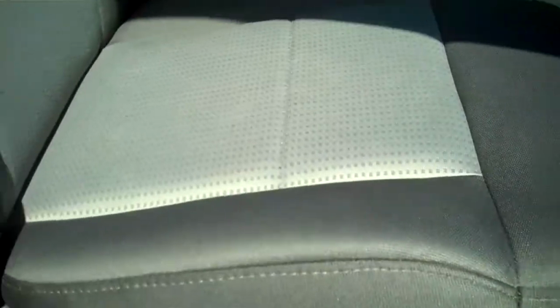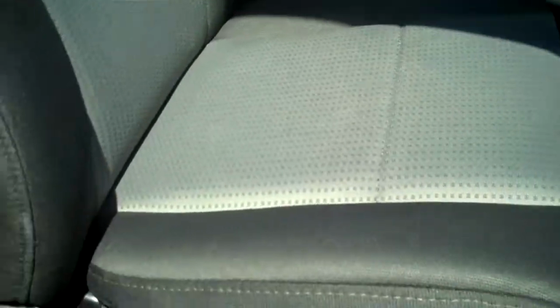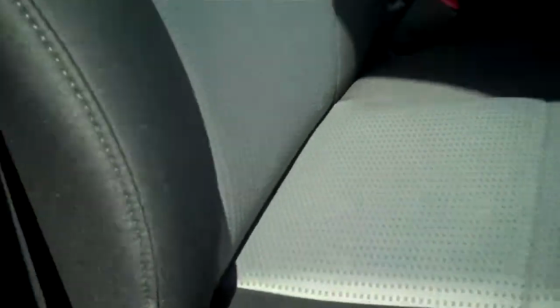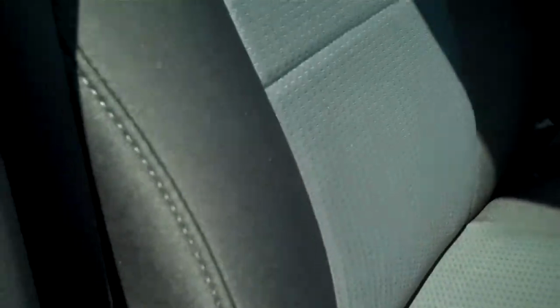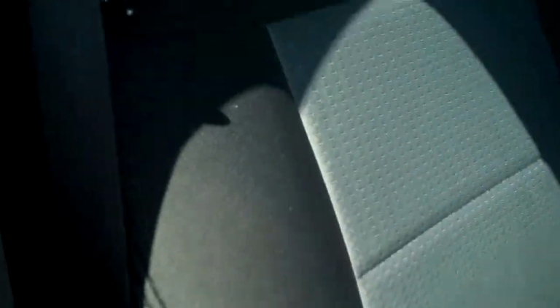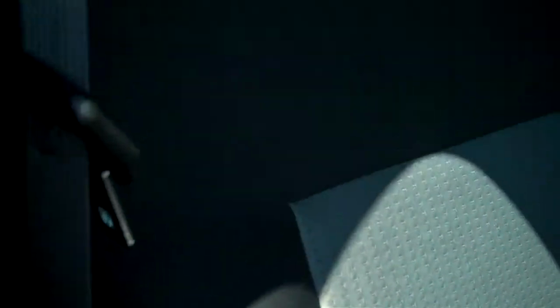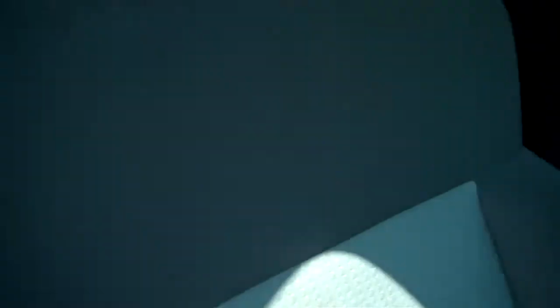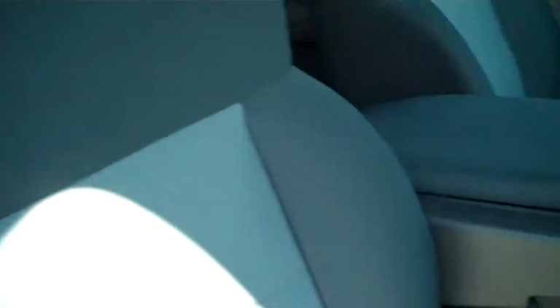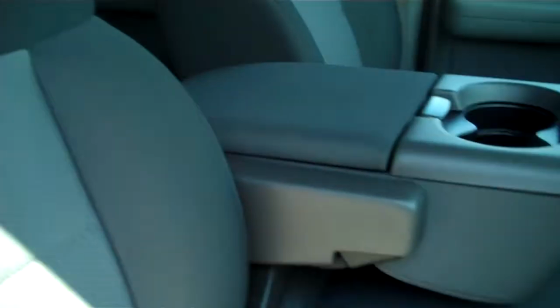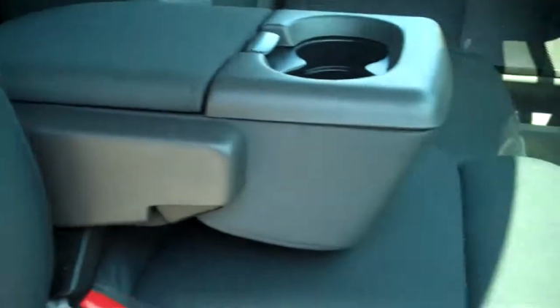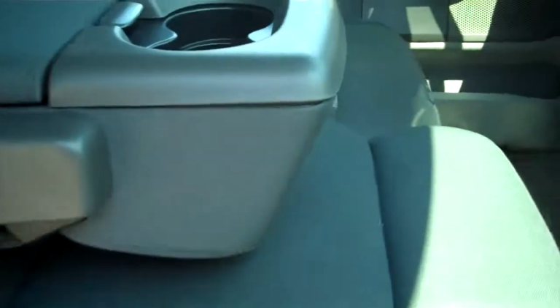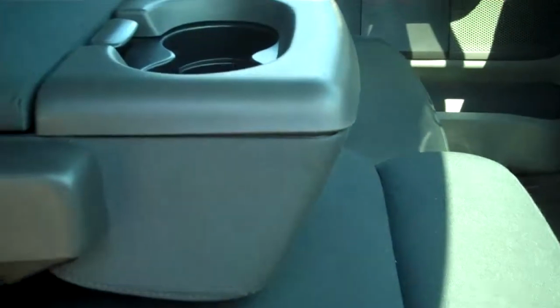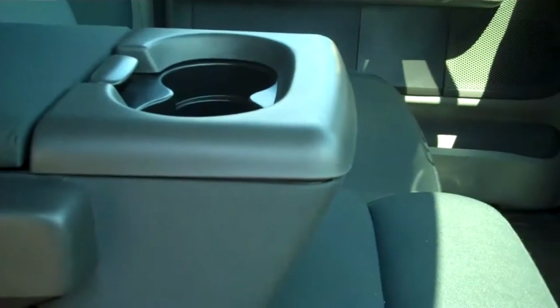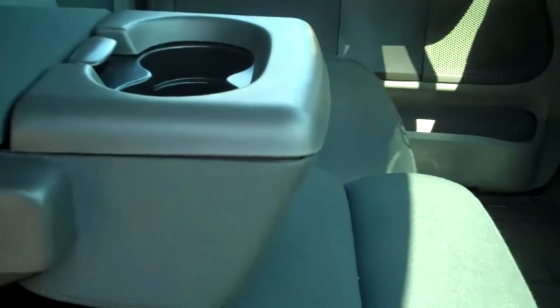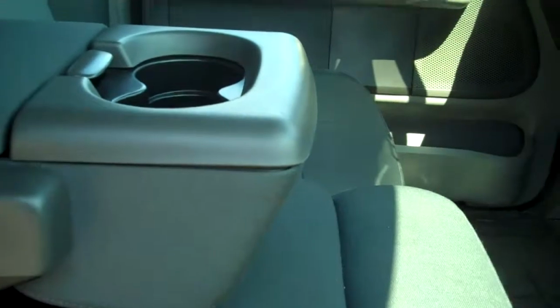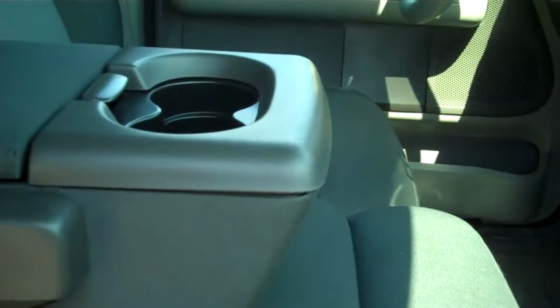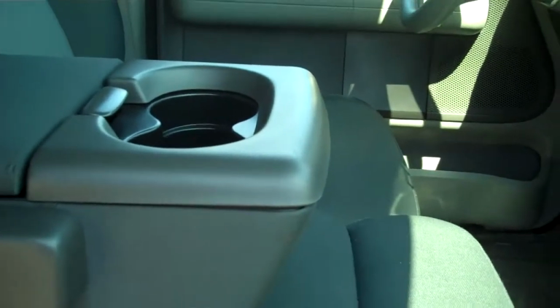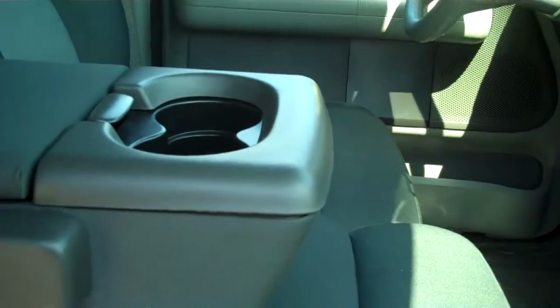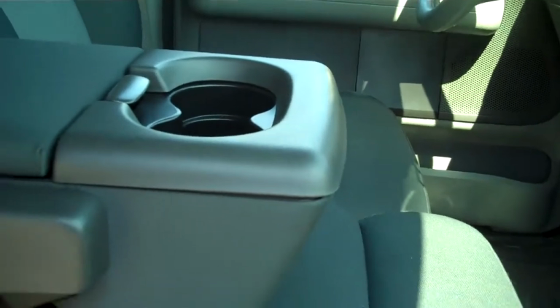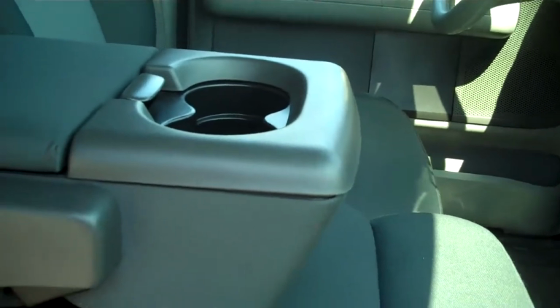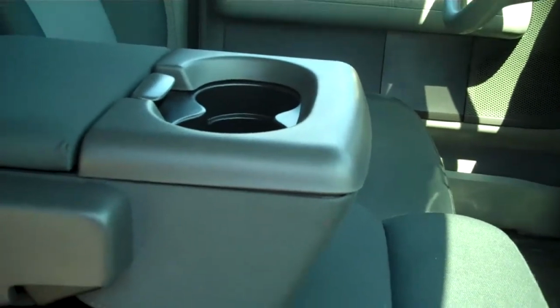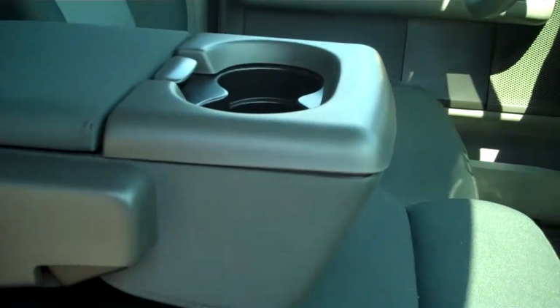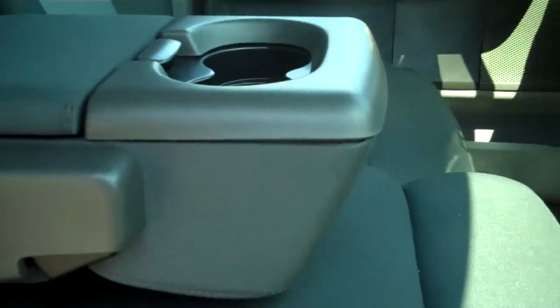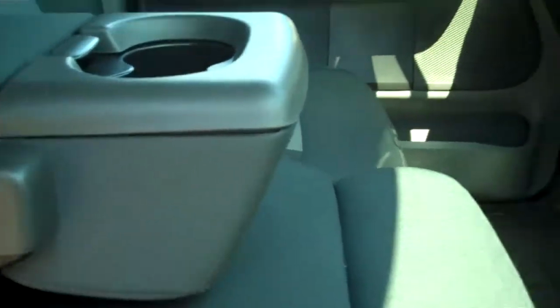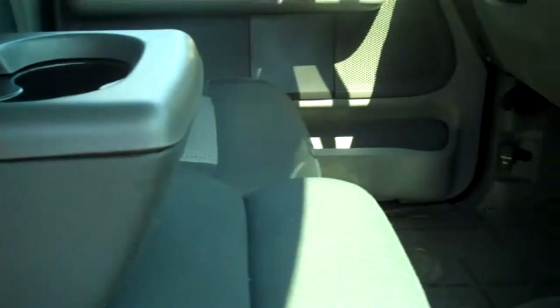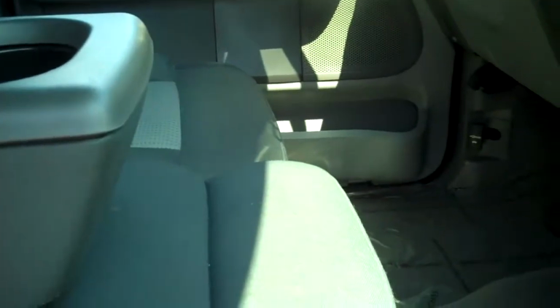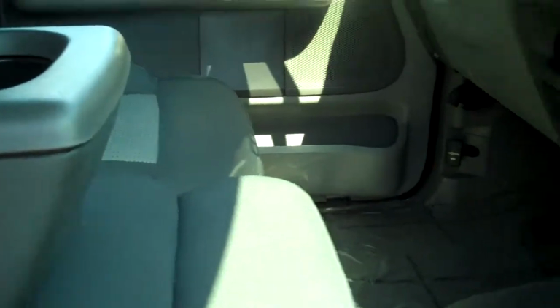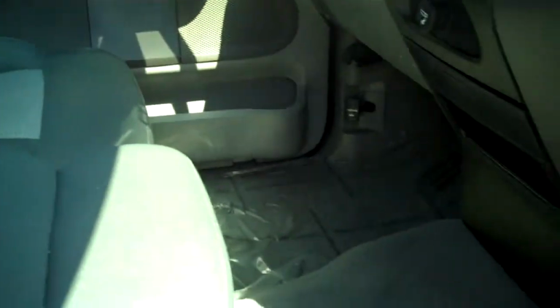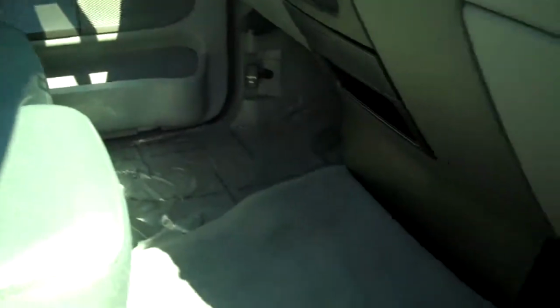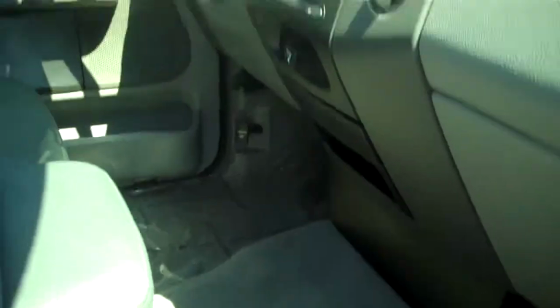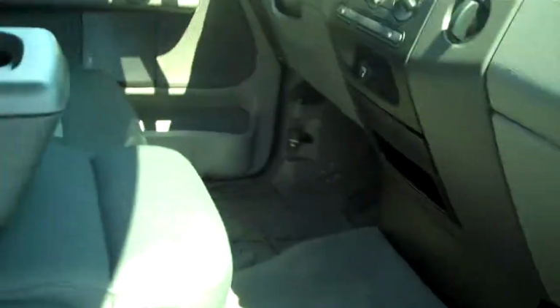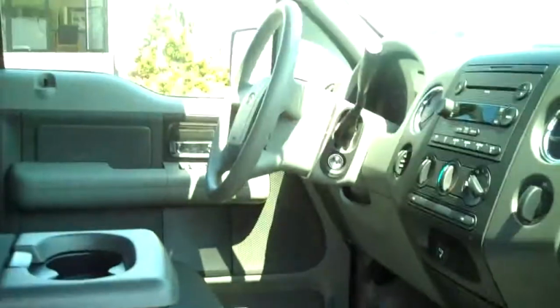Passenger seat is just as pristine as the others — no rips, no tears. No odors in the vehicle: no animal, no cigarette smoke, no must.